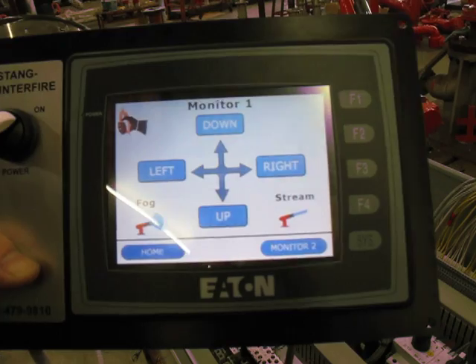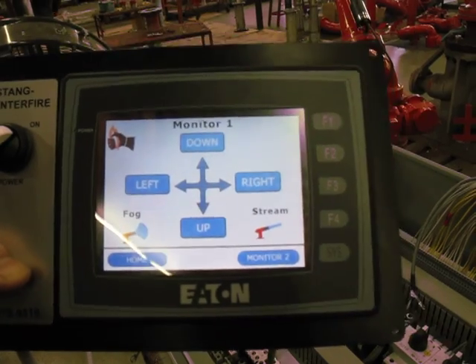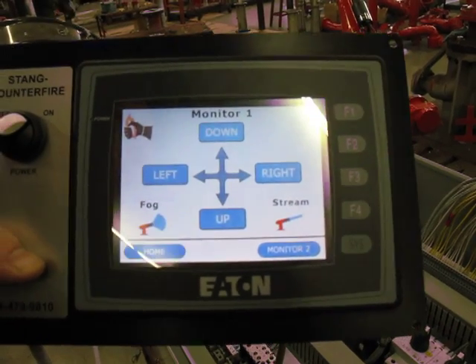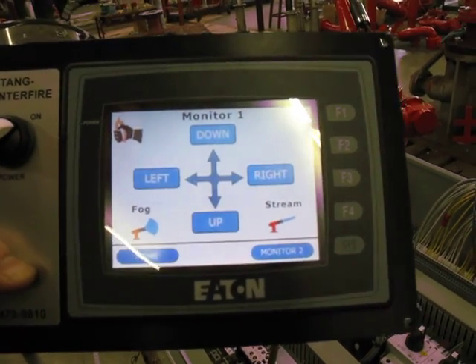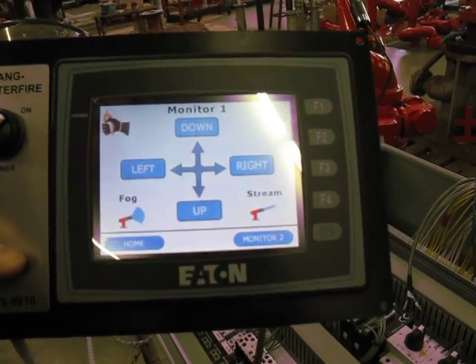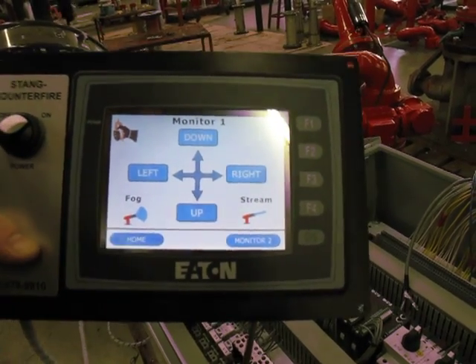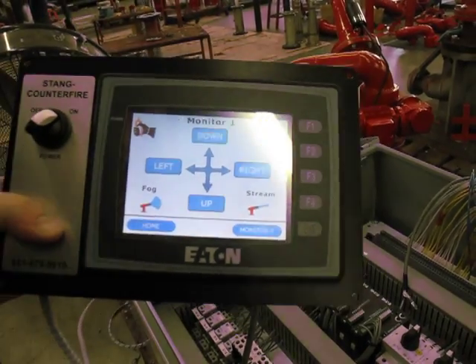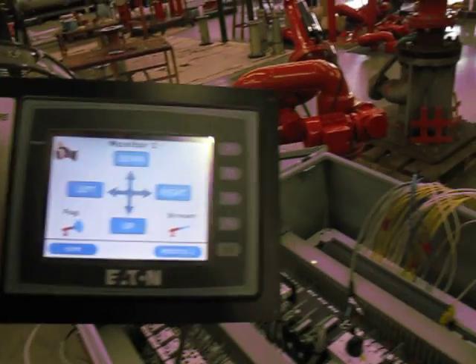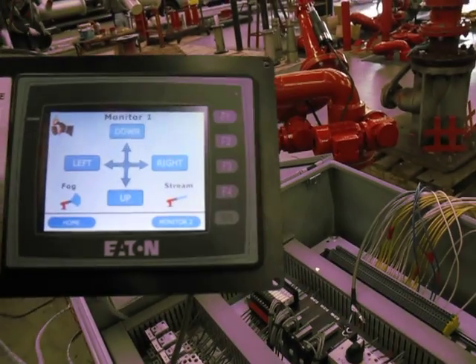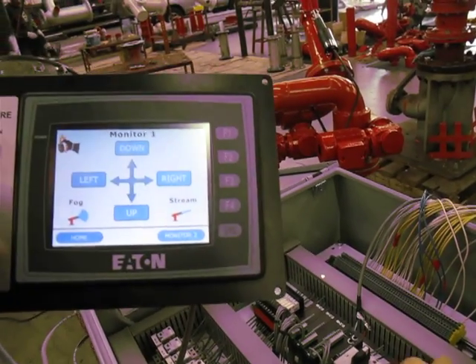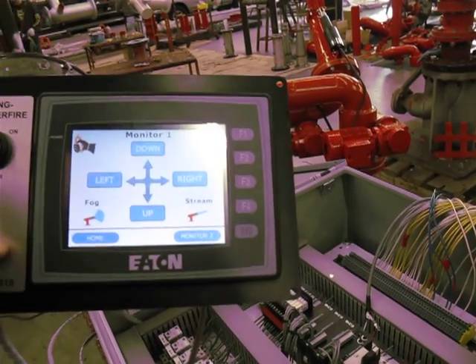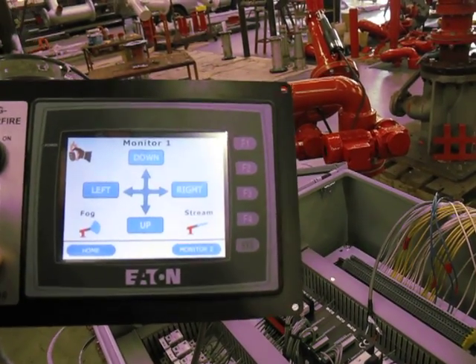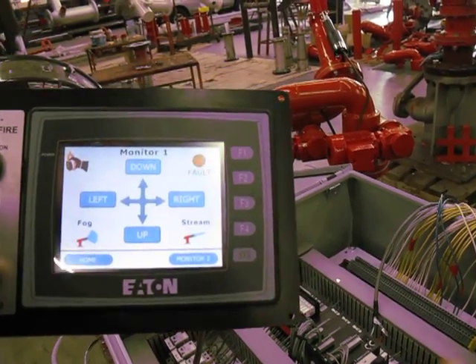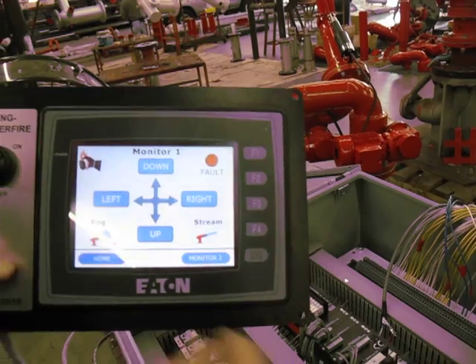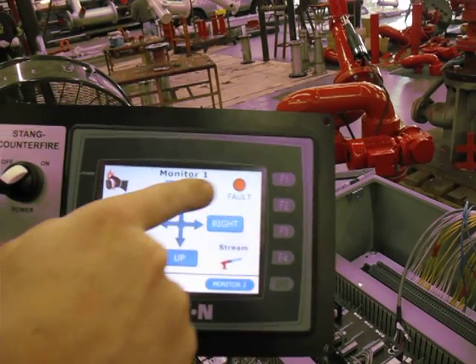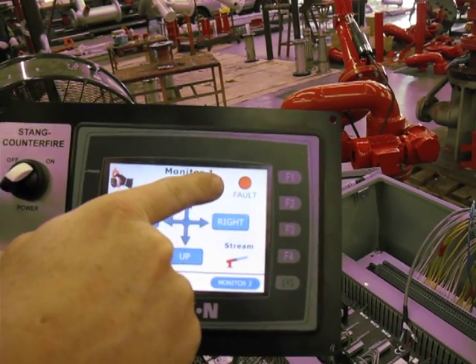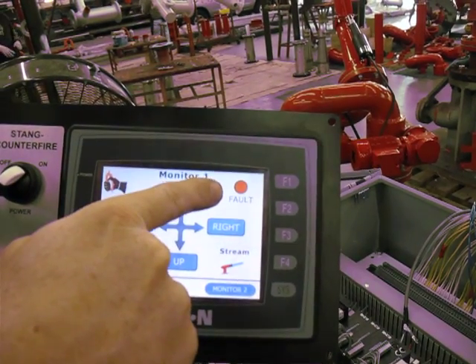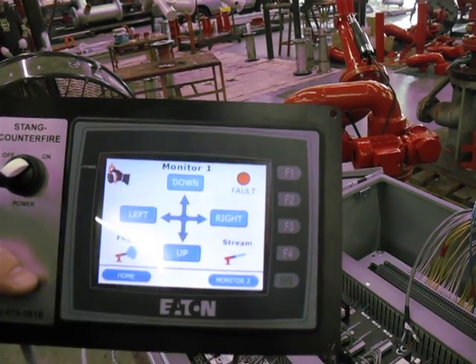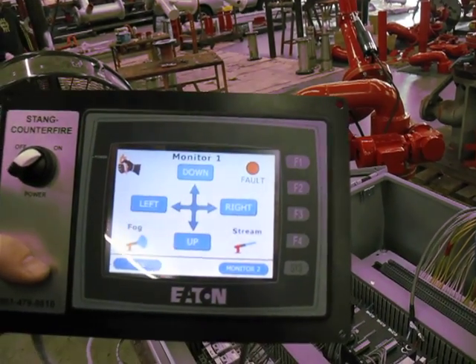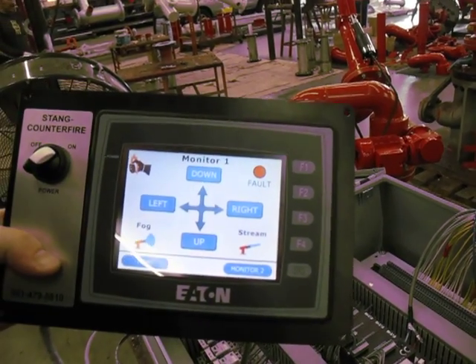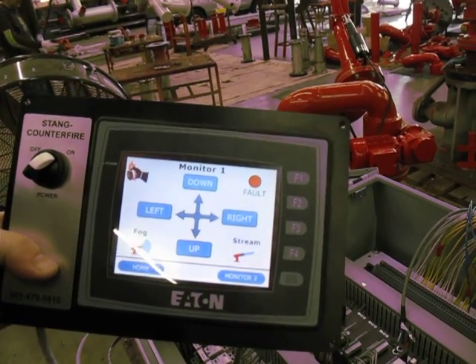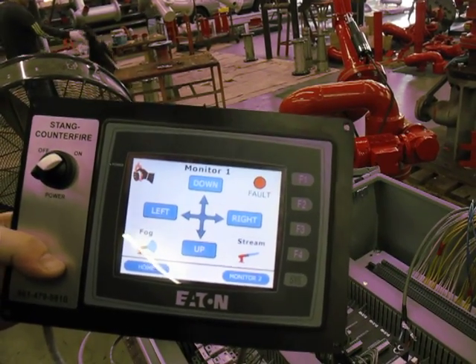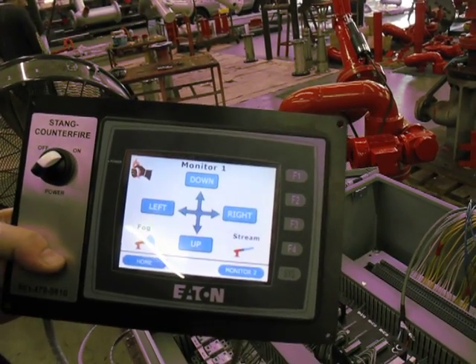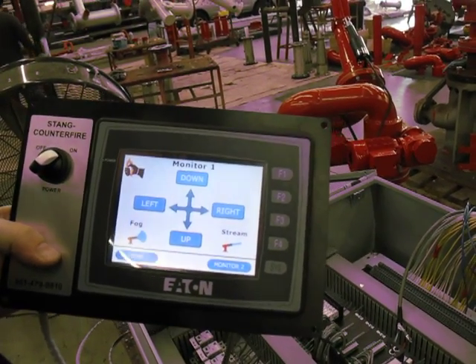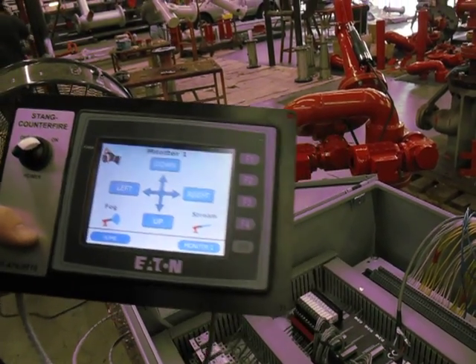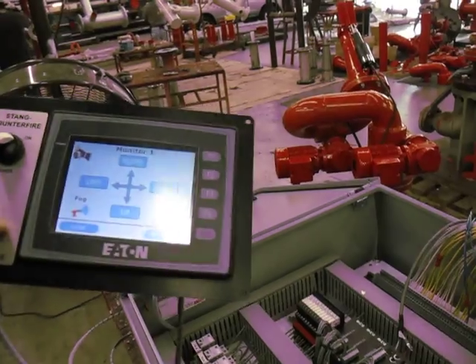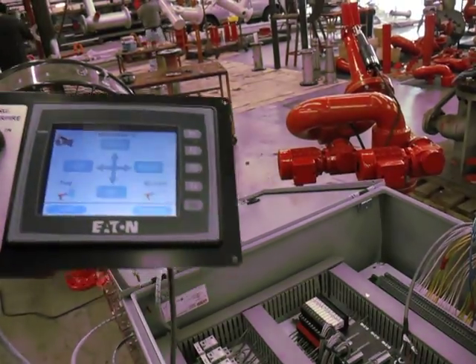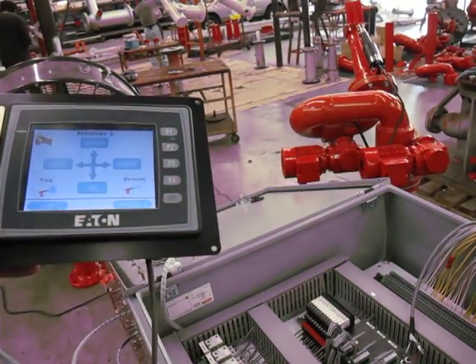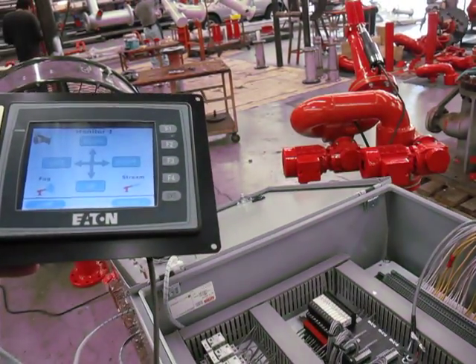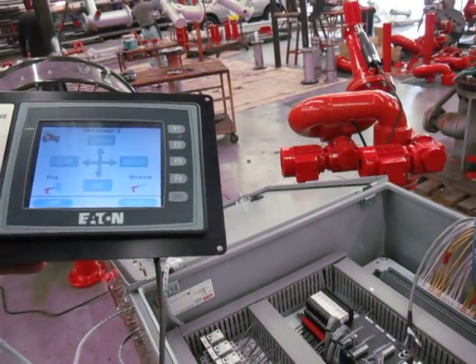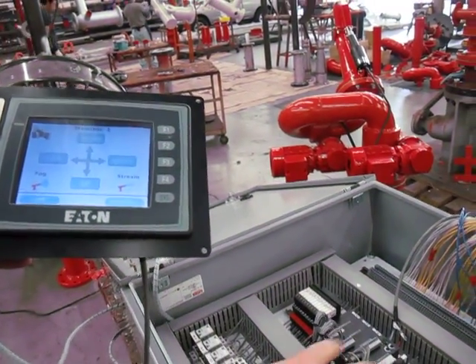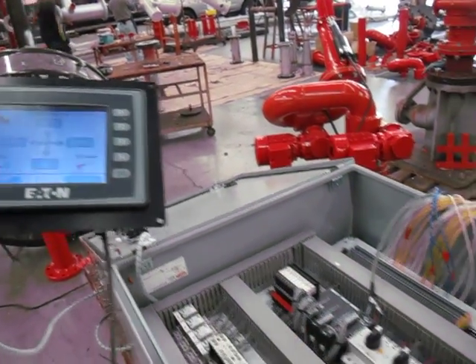If there is a motor fault, a fault indicator light will come up in the corner here, as well as on the outside of the enclosure. Both monitors are operated from this enclosure right here.